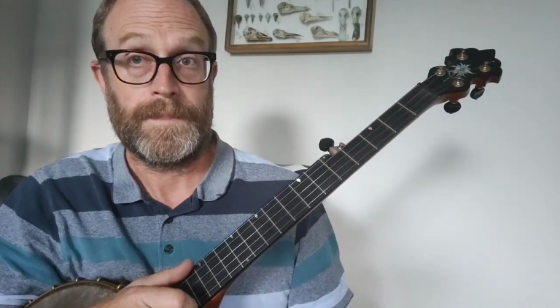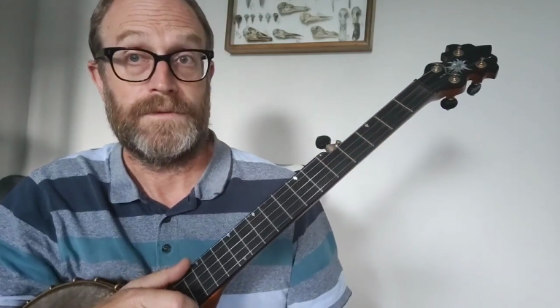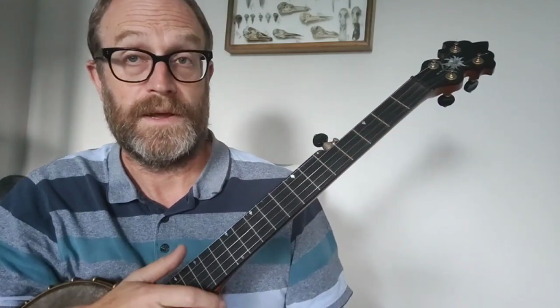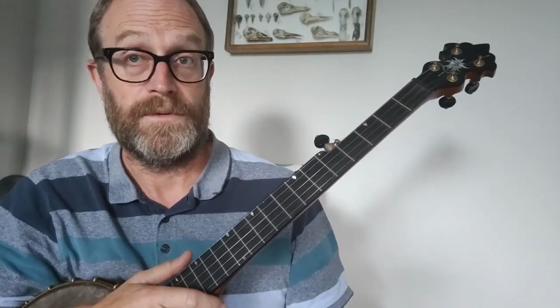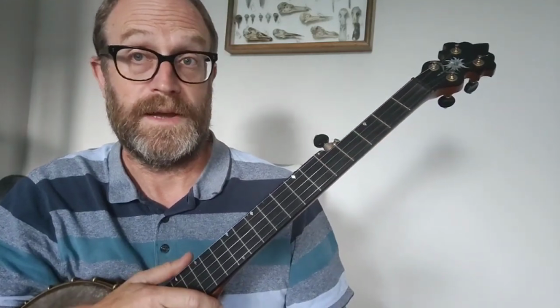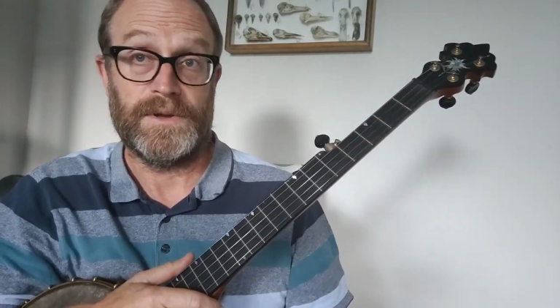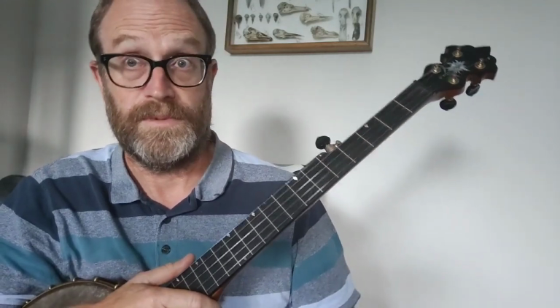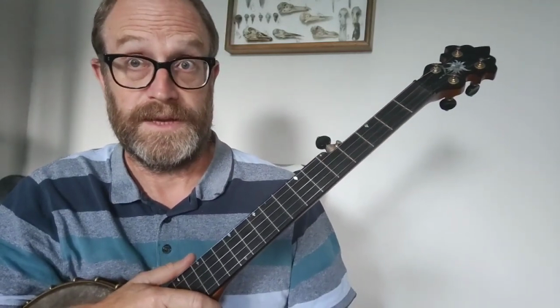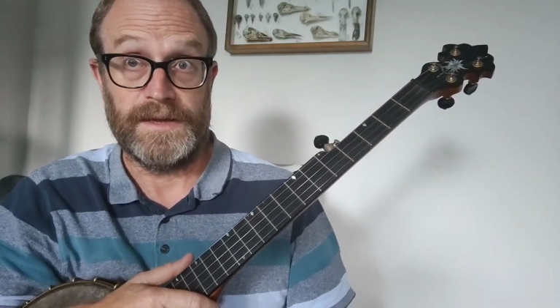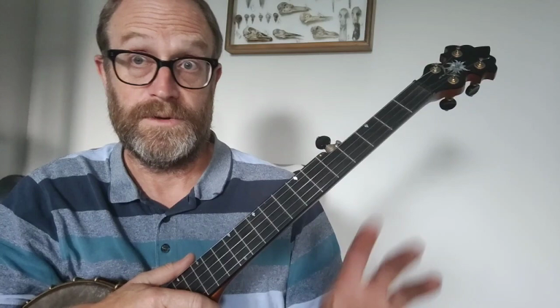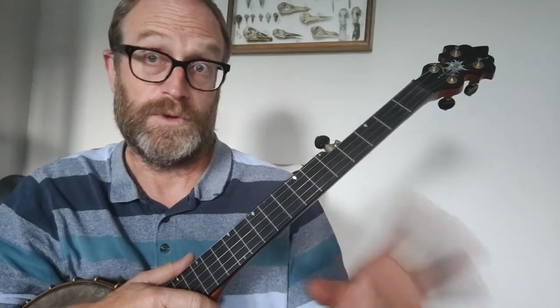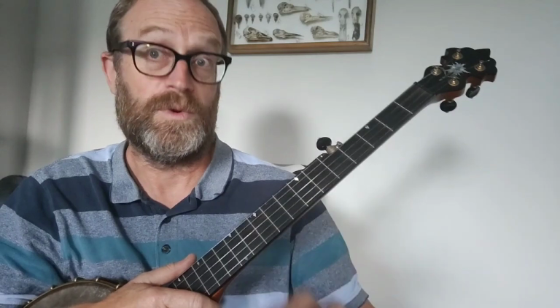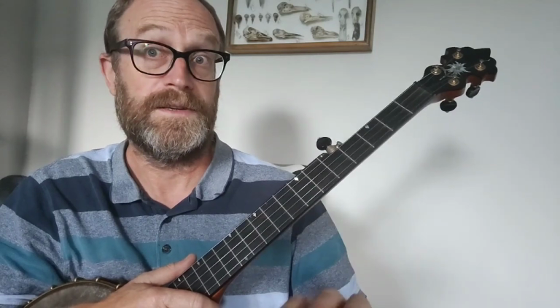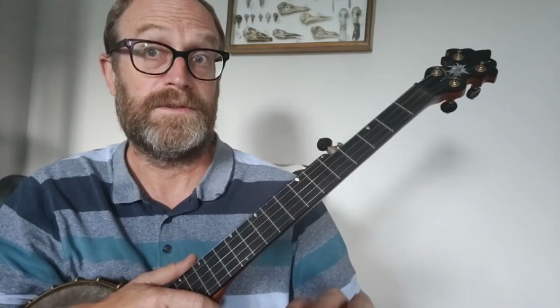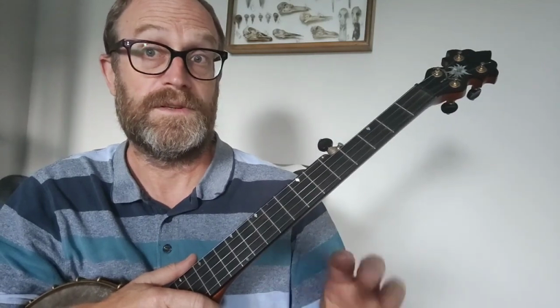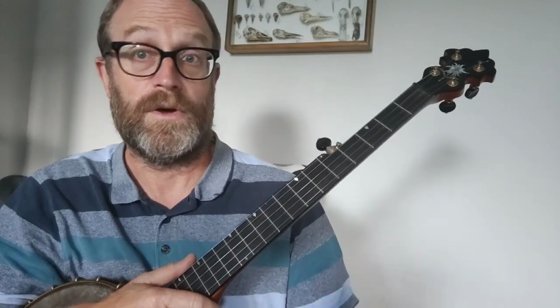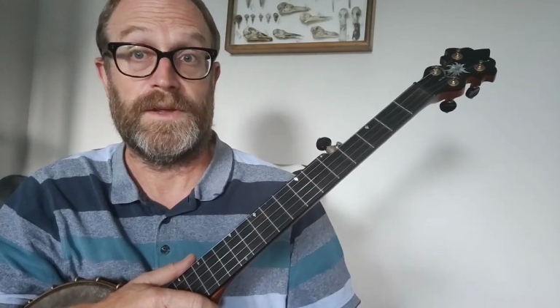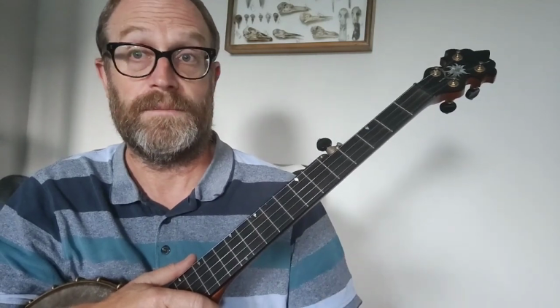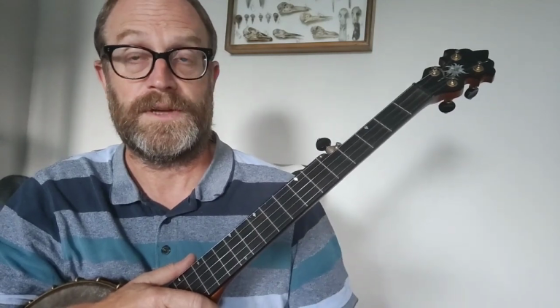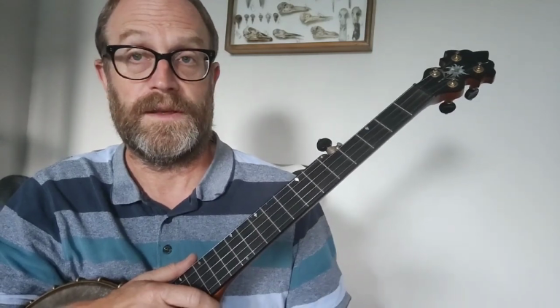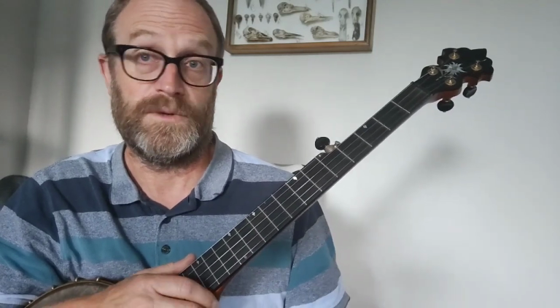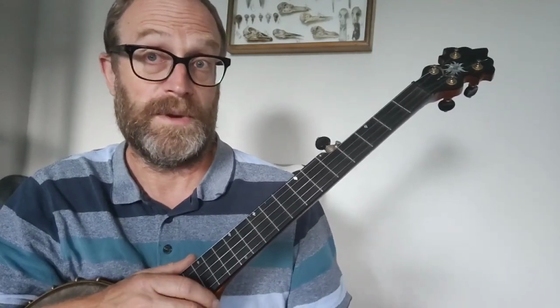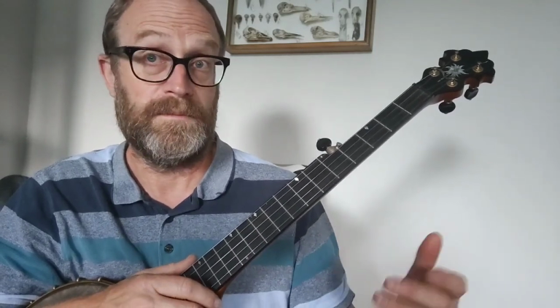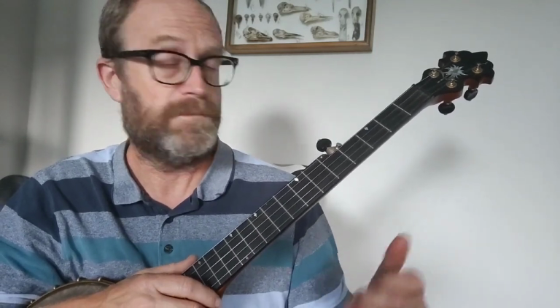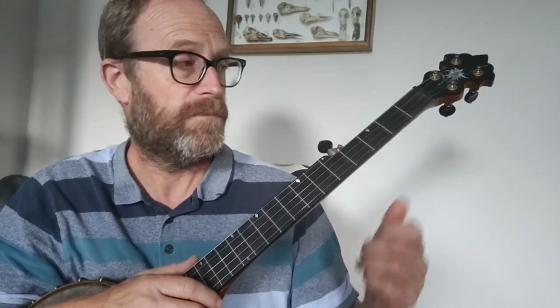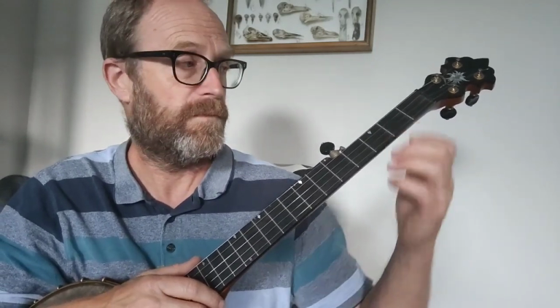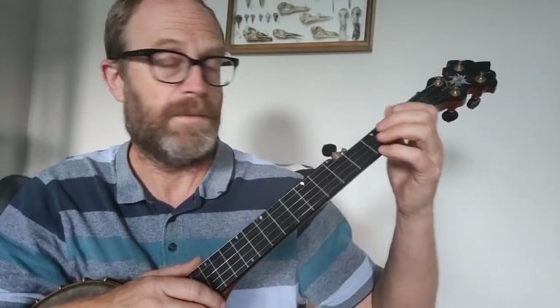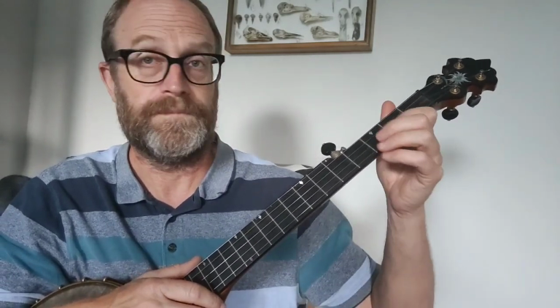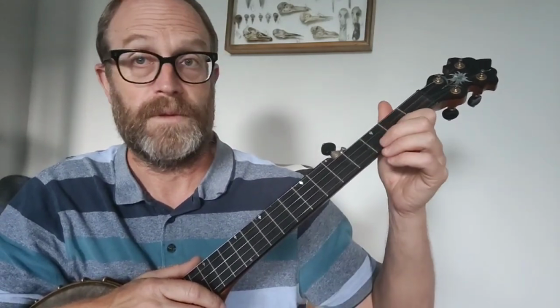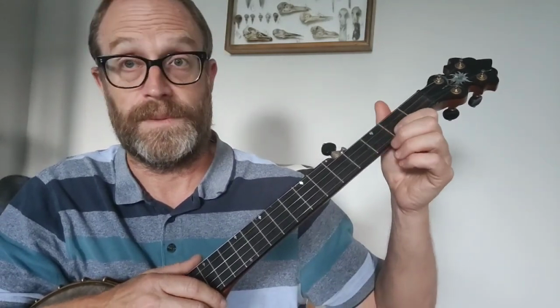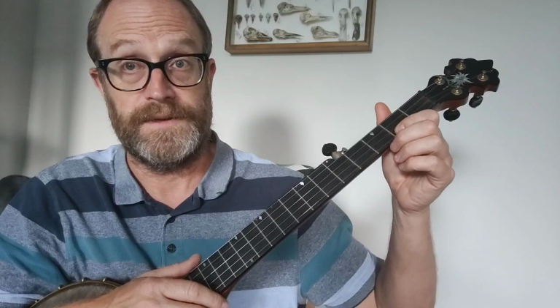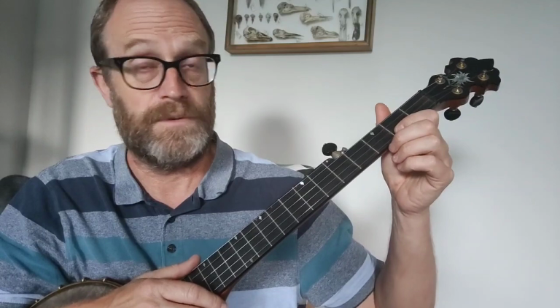So the whole of the B part goes together. Now the A part and the B part together — you do each one twice — so this is the whole thing put together as you would play it properly.